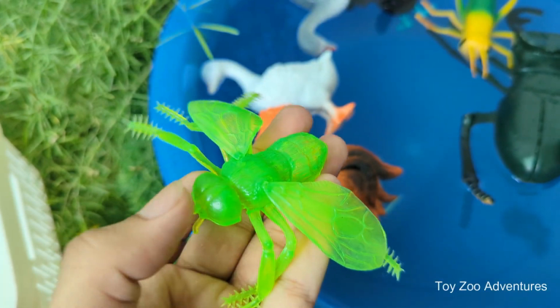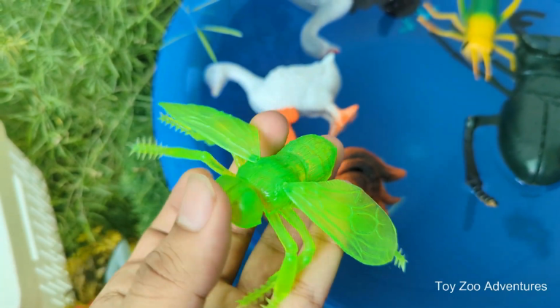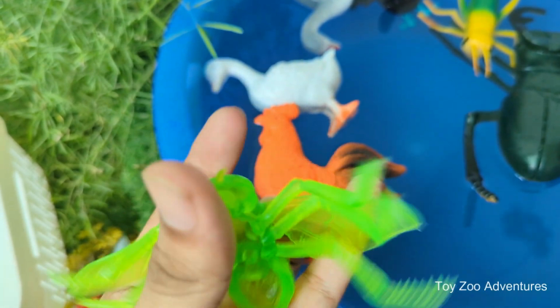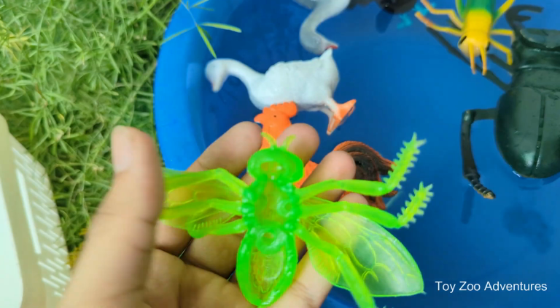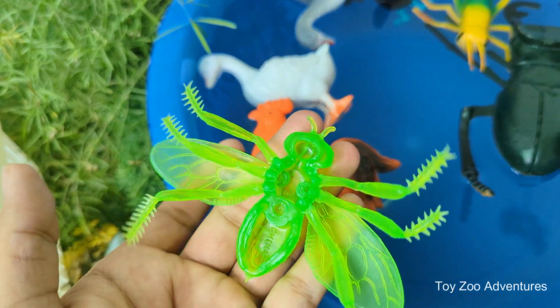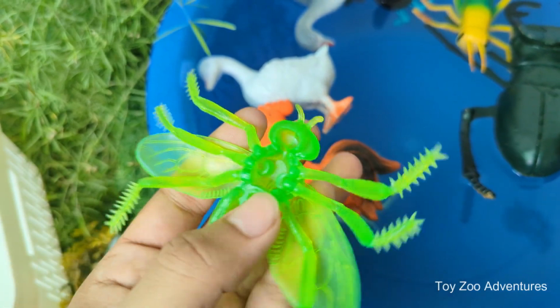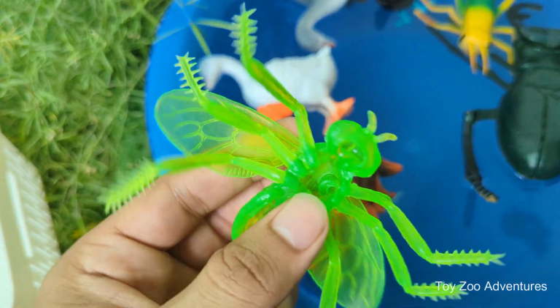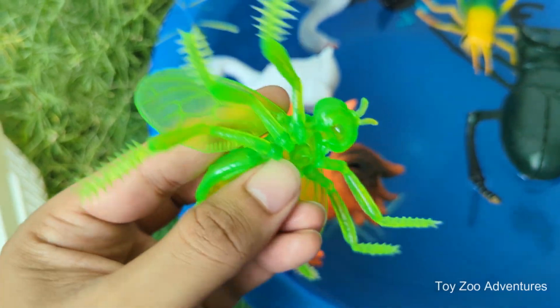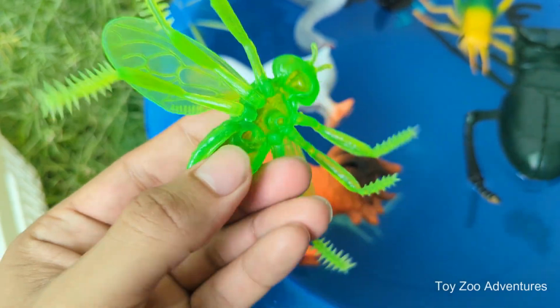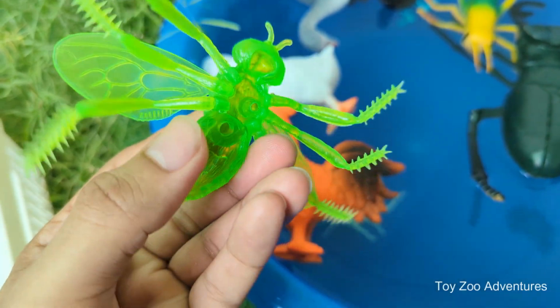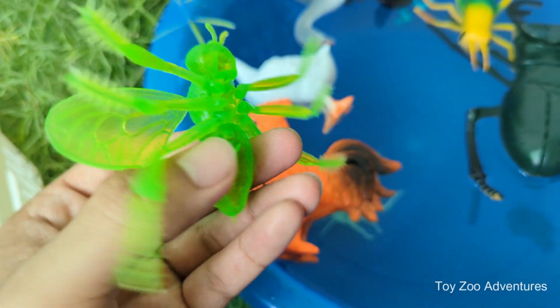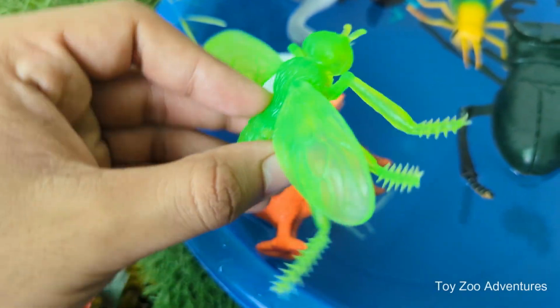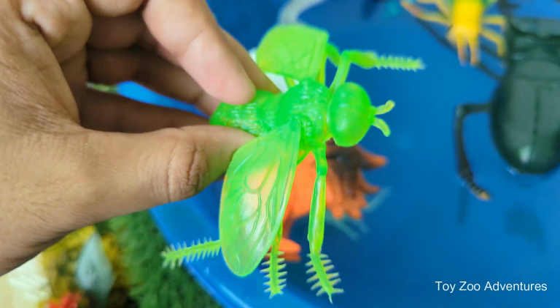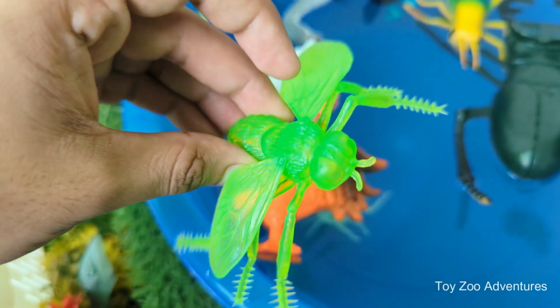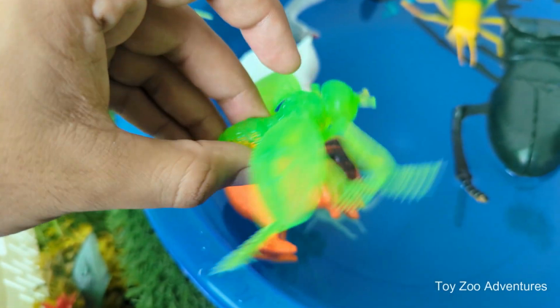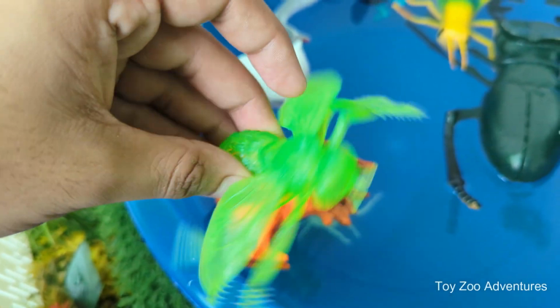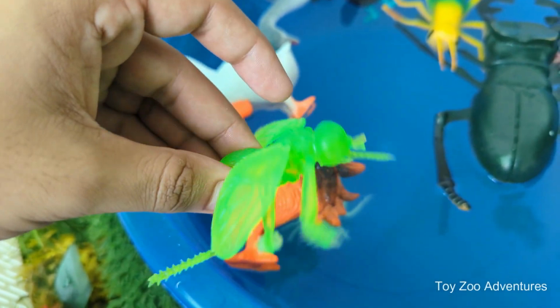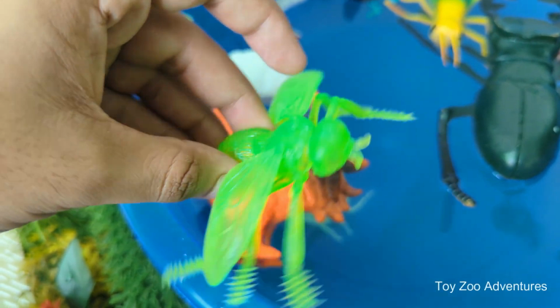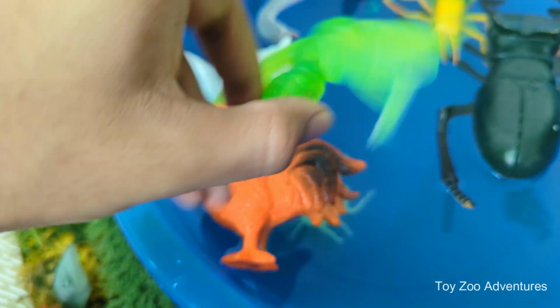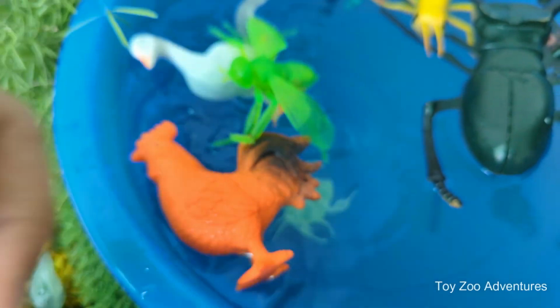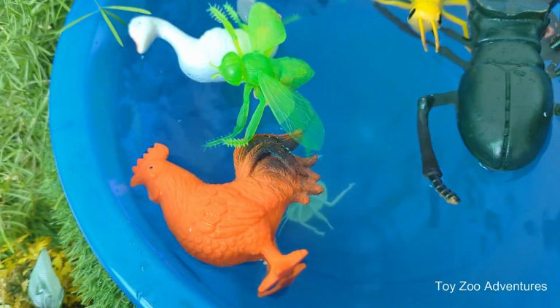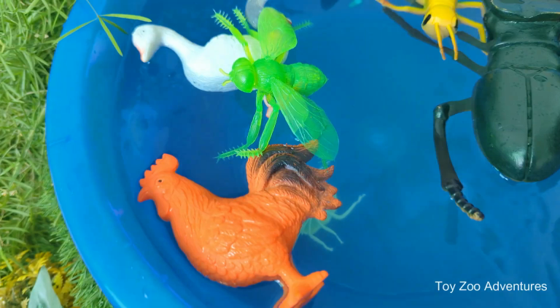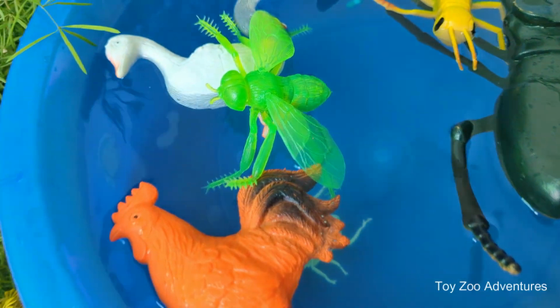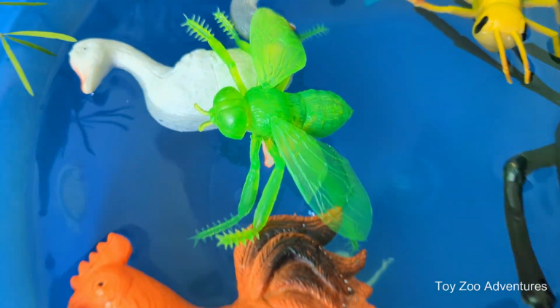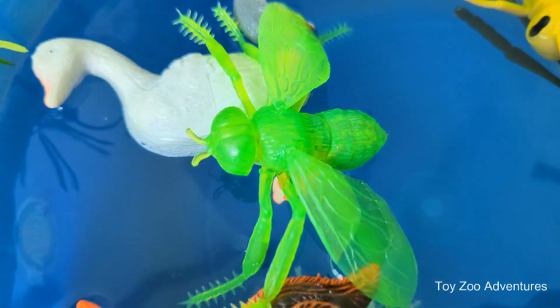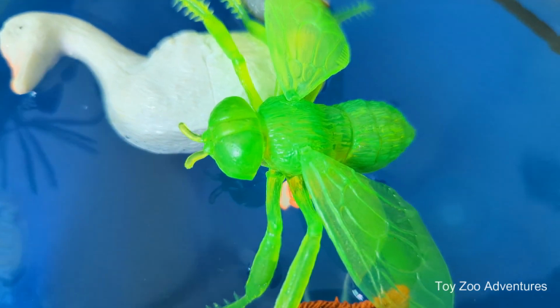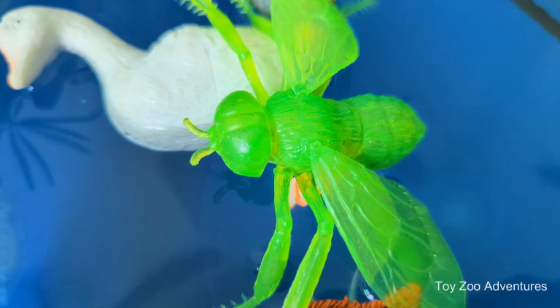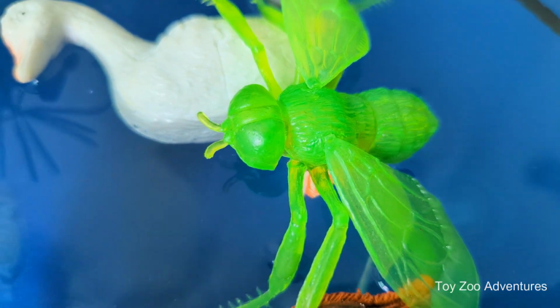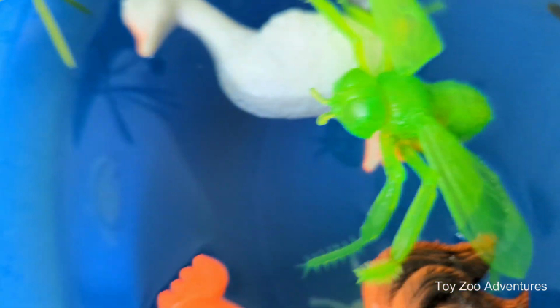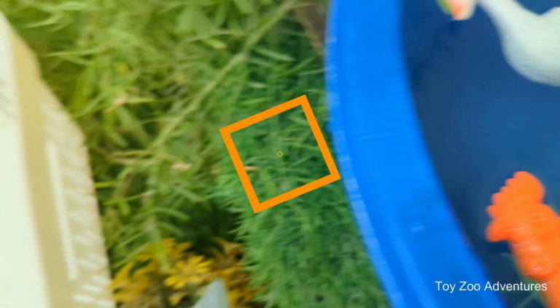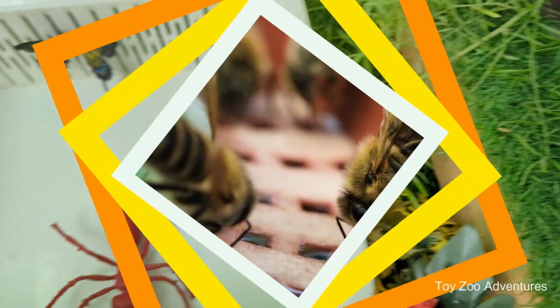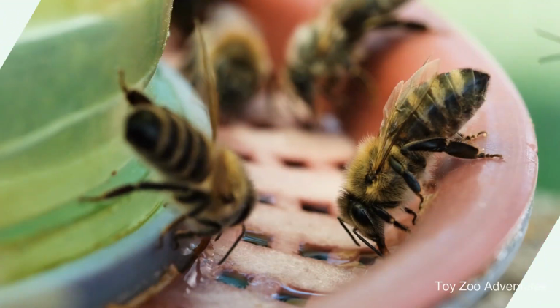Only female bees — mostly workers — can sting, and most only do it if they feel threatened. Bumble bees are very gentle.